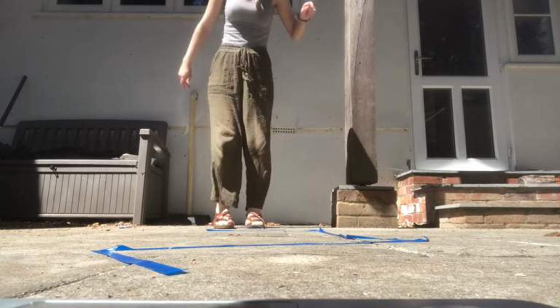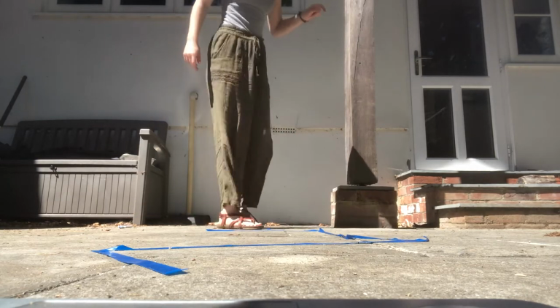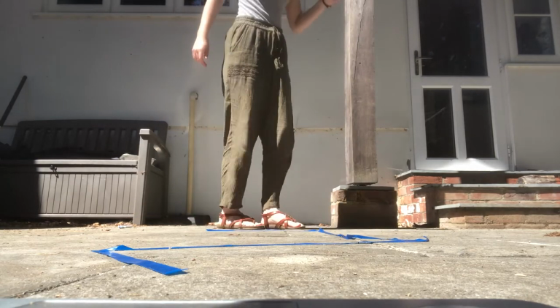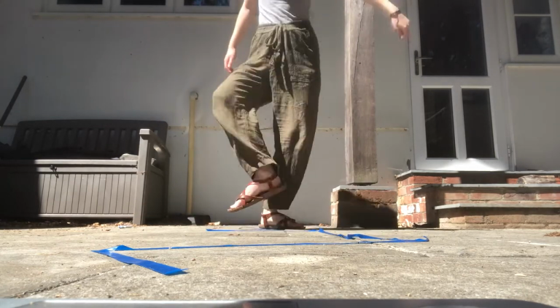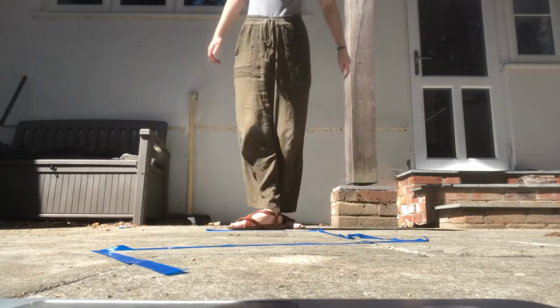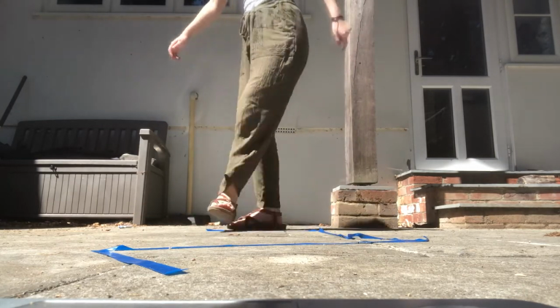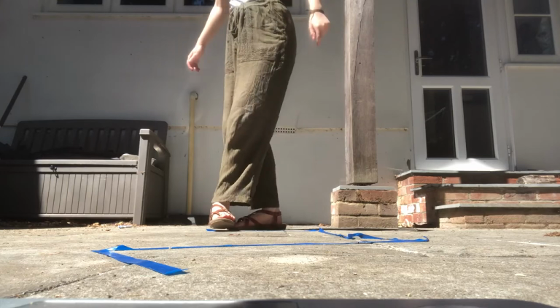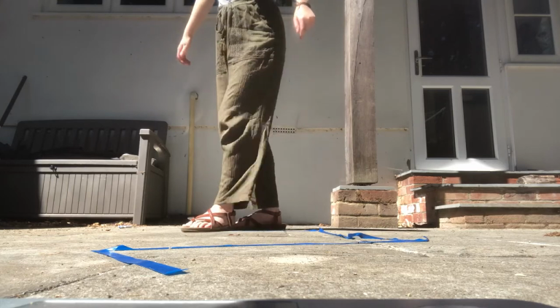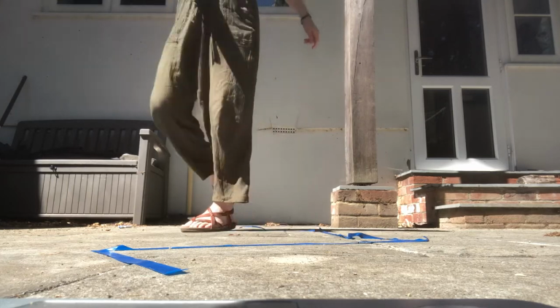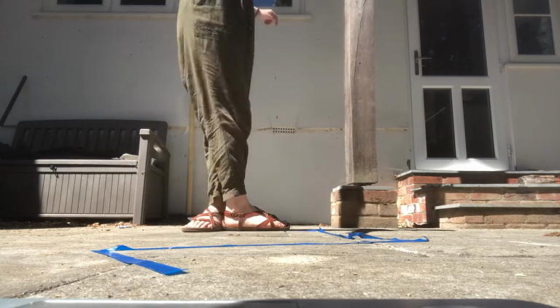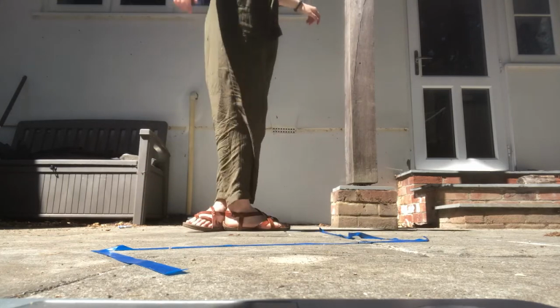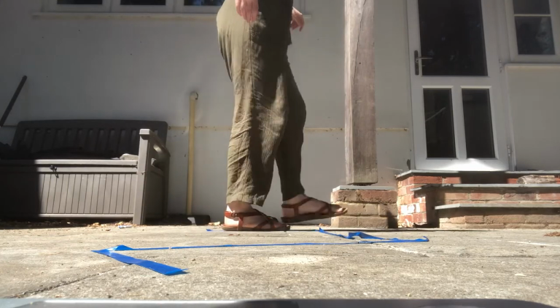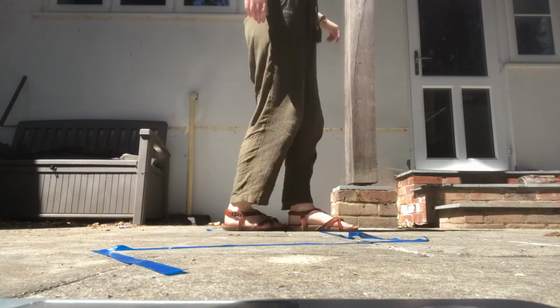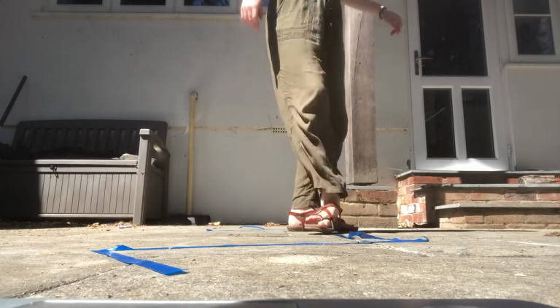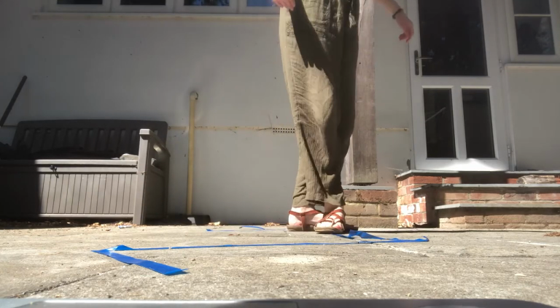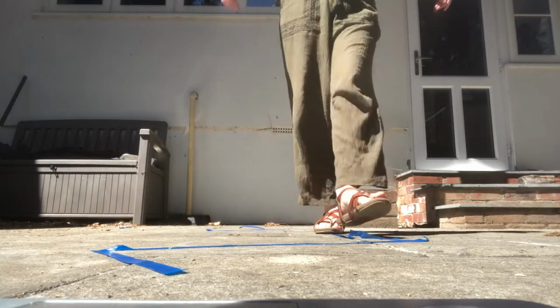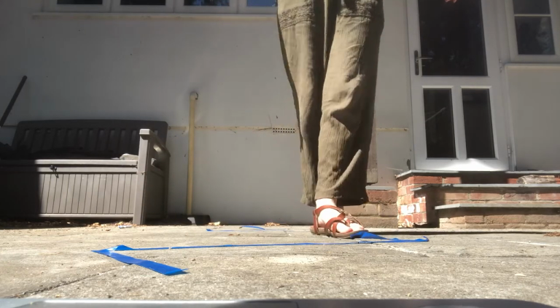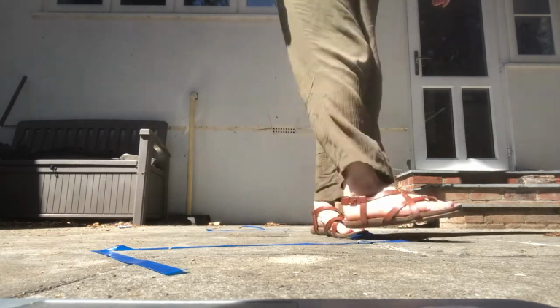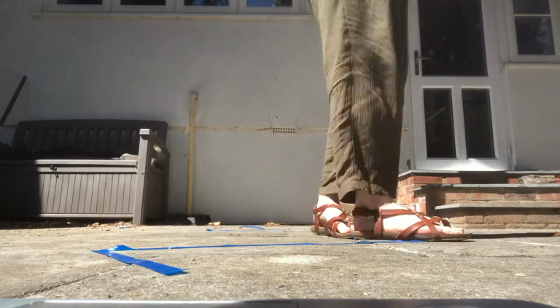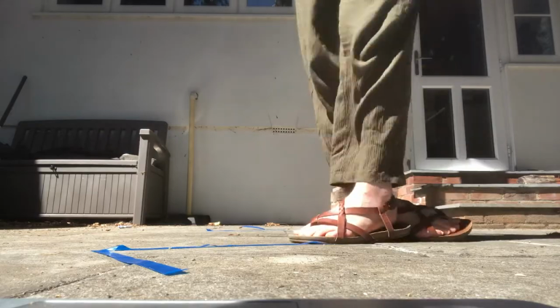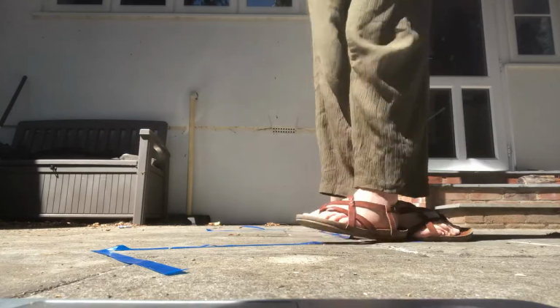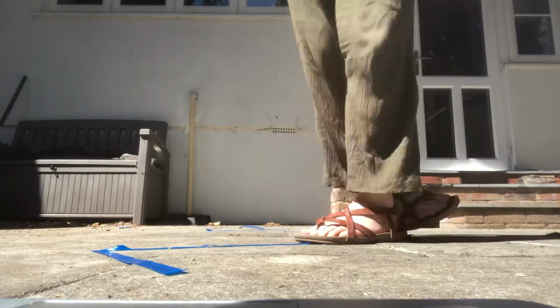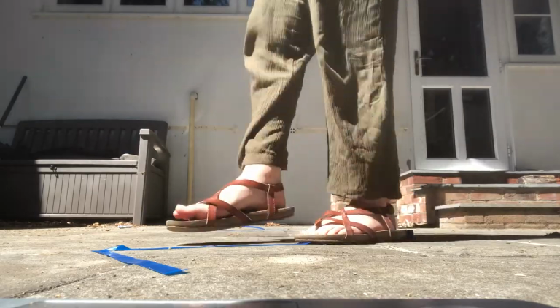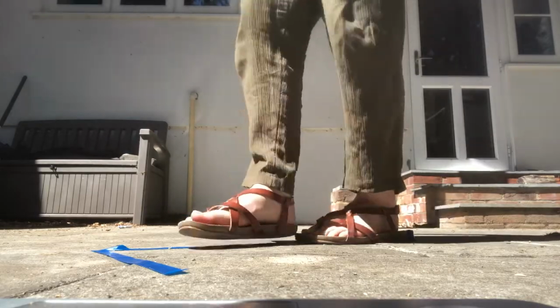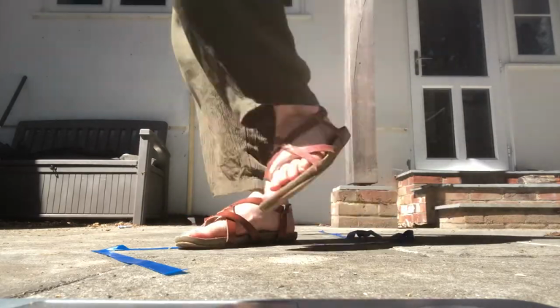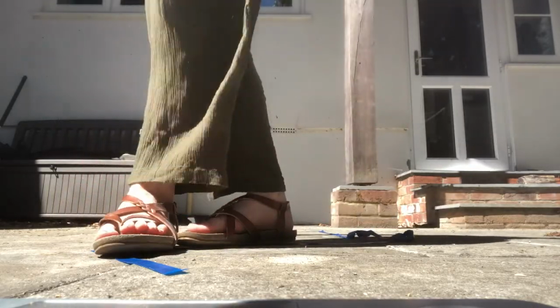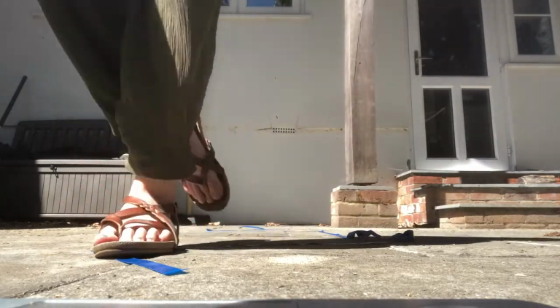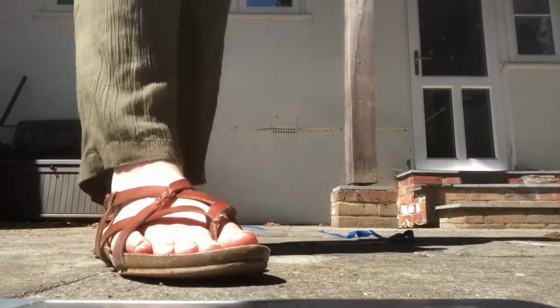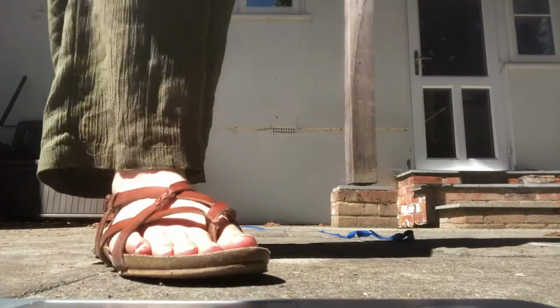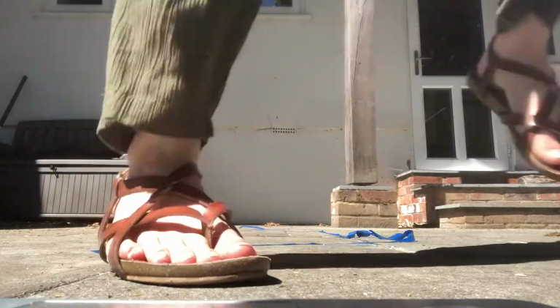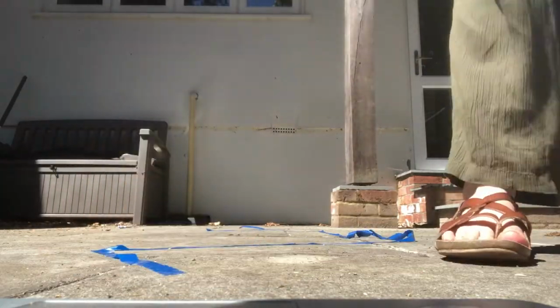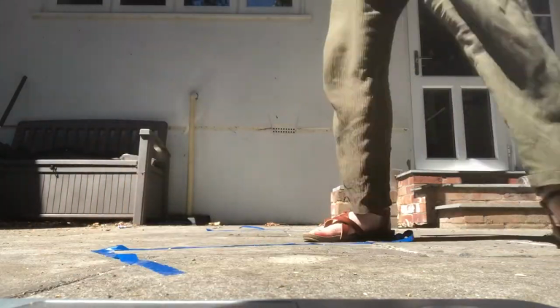I've finished making my new tape obstacle course line. I'm doing a bit of a balance like I did before, but it's a bit more complicated. But I still do it — it still works.